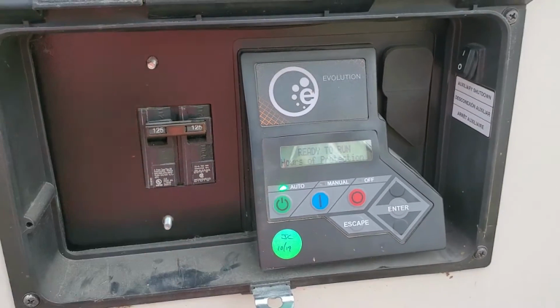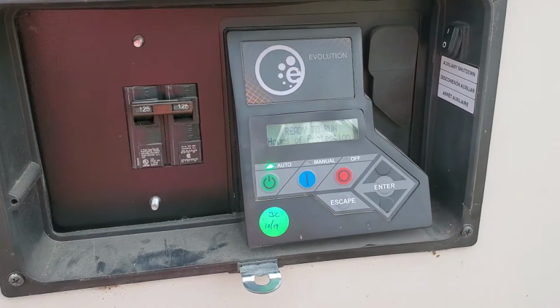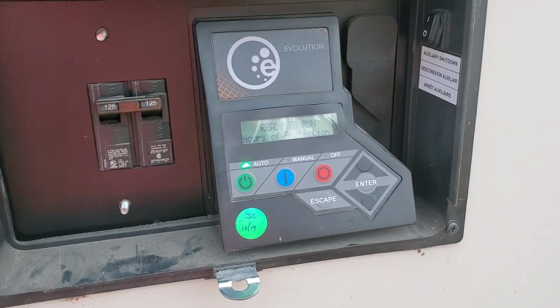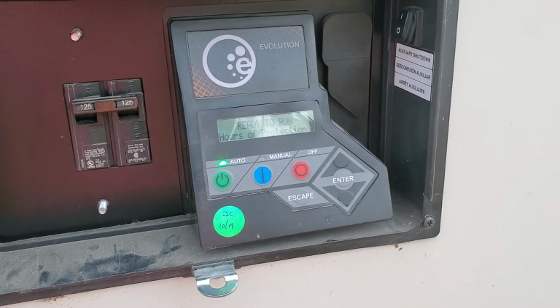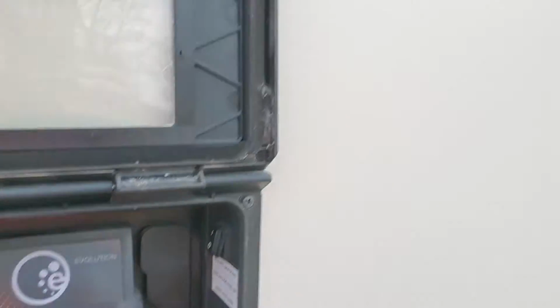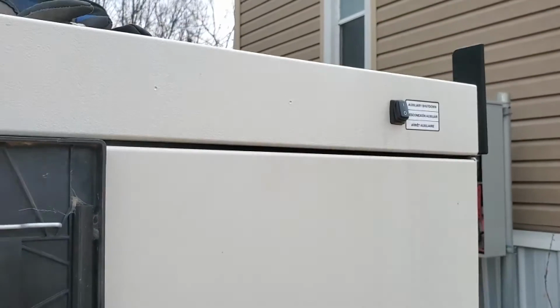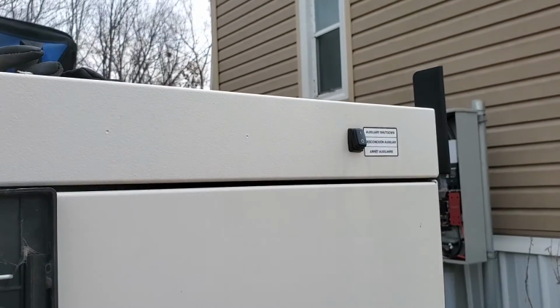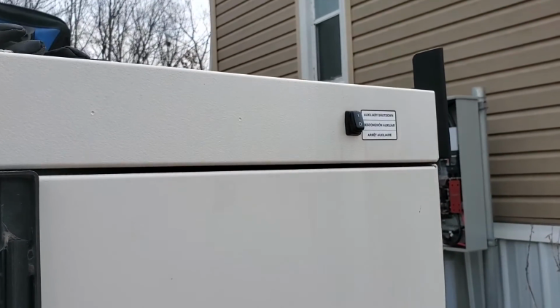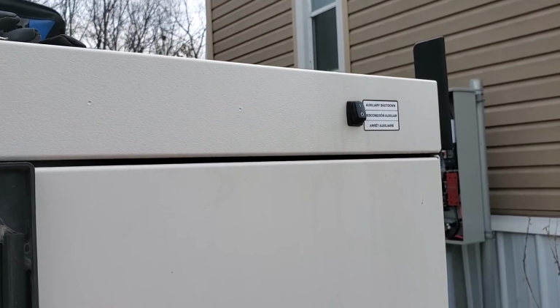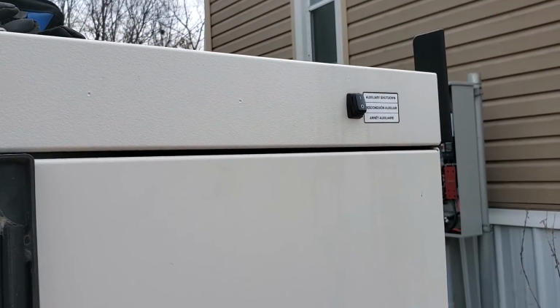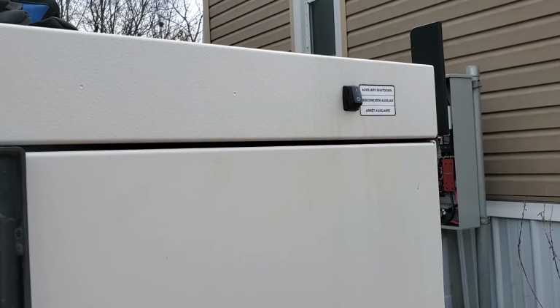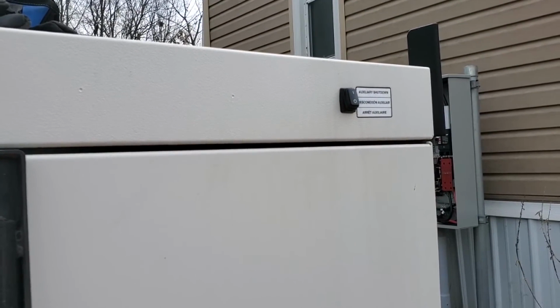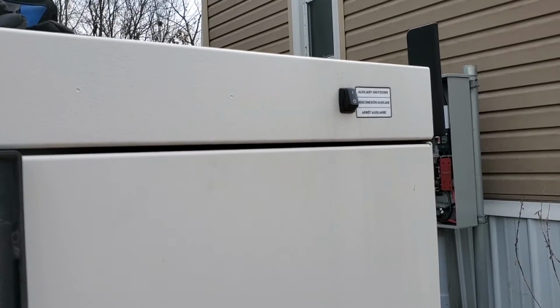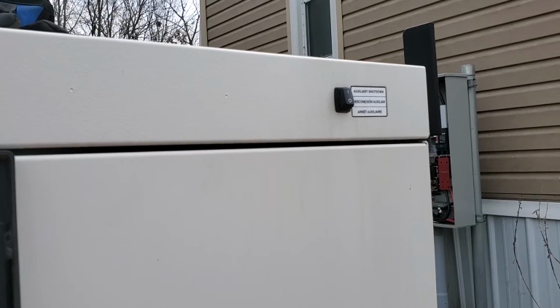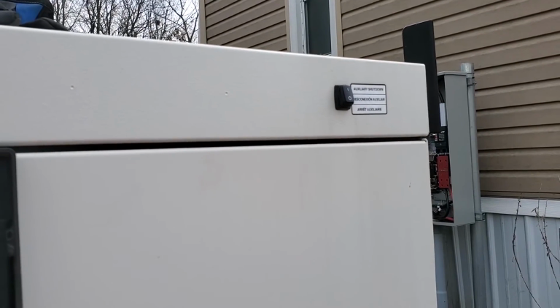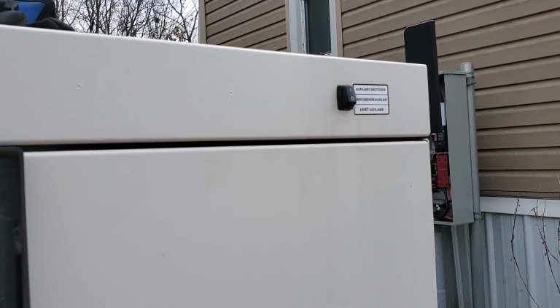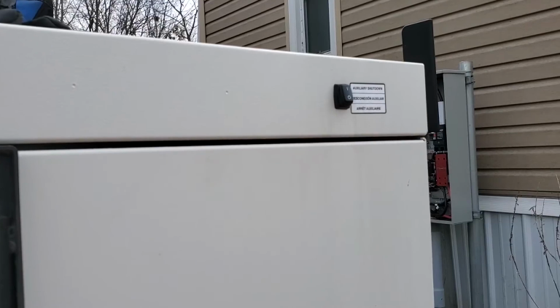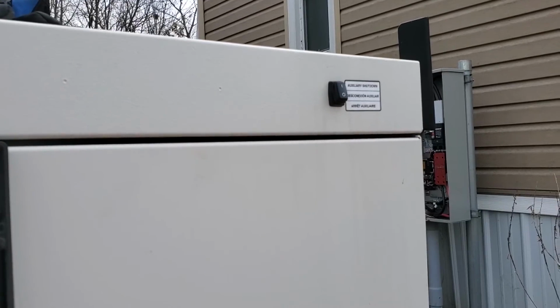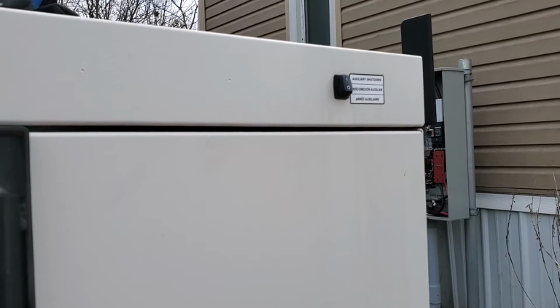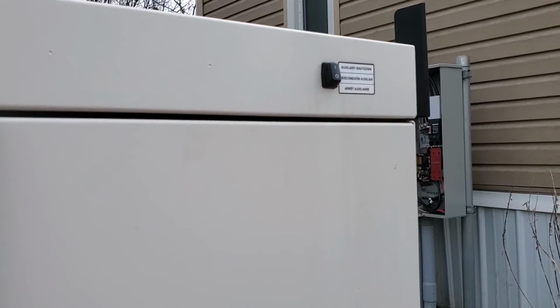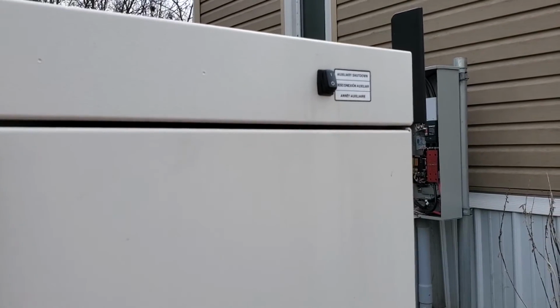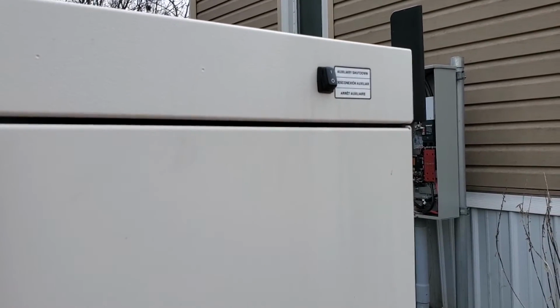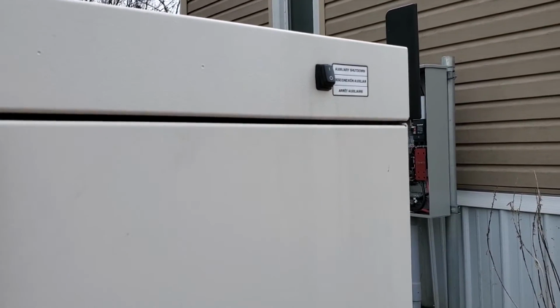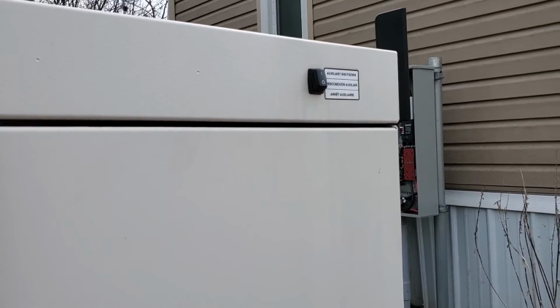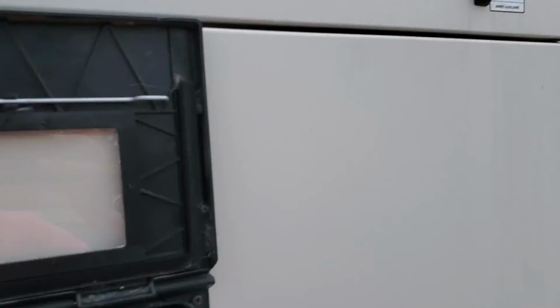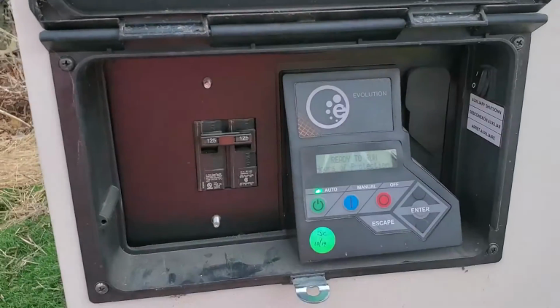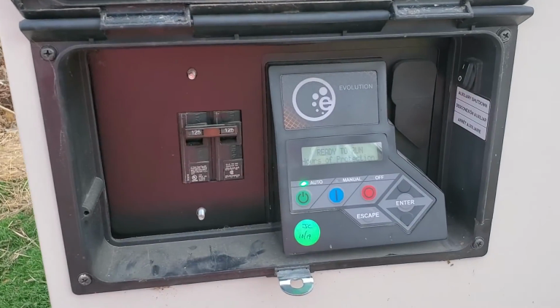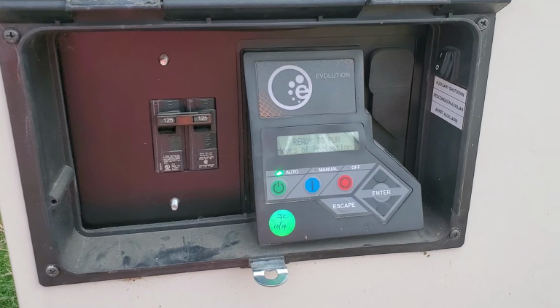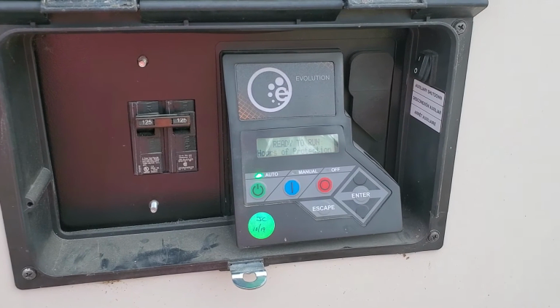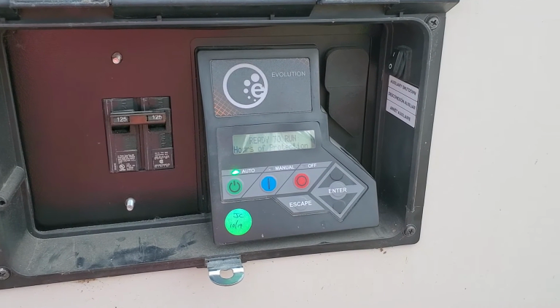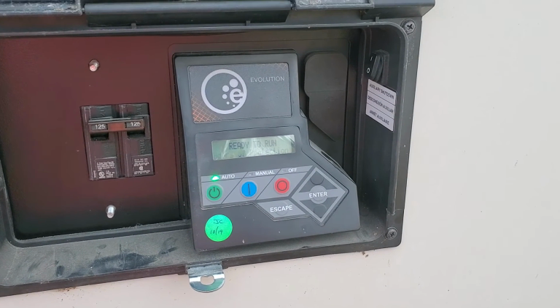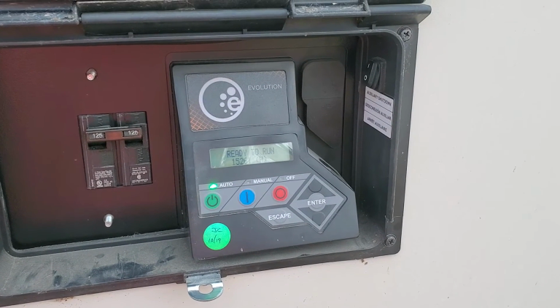And it's ready to run — it'll kick off for you. That one's the more common one; it could get hit by a bigger dog, a deer, or just walking past your generator and bumping into it. Hopefully that saves you a trip from a repairman.